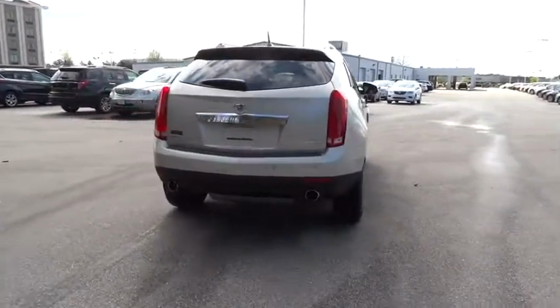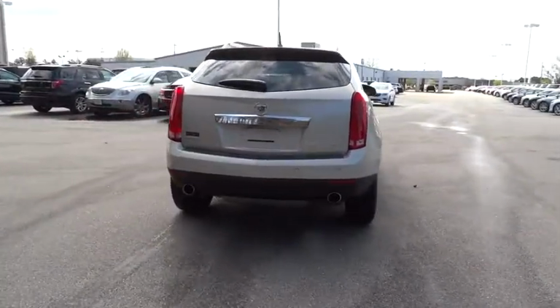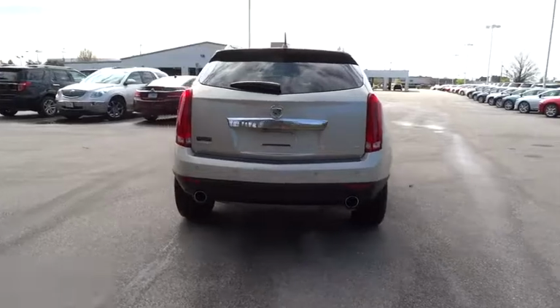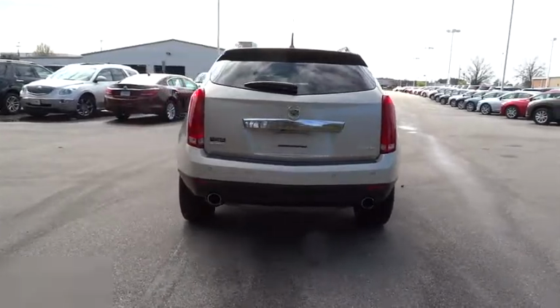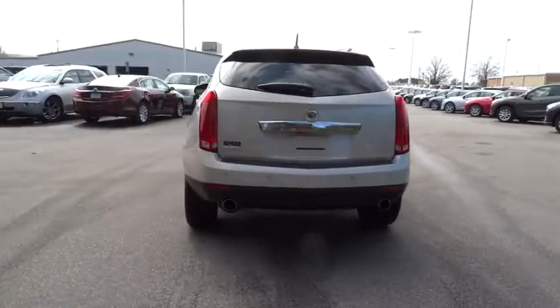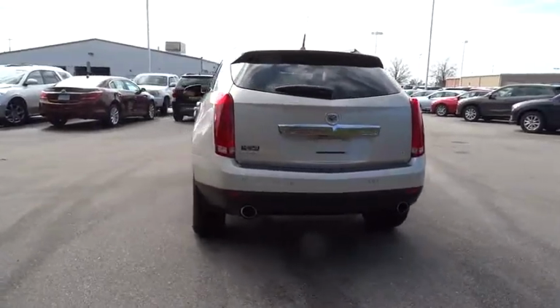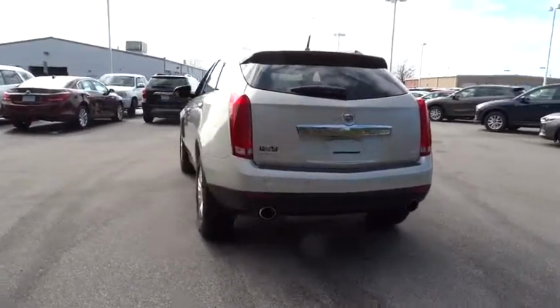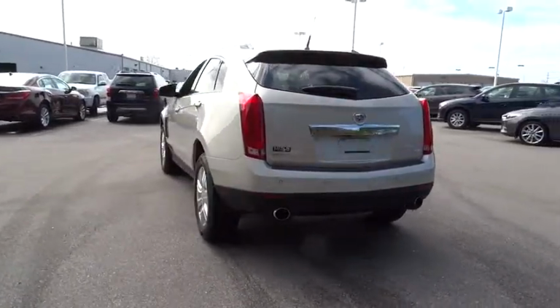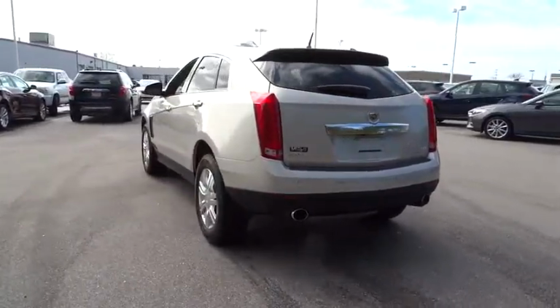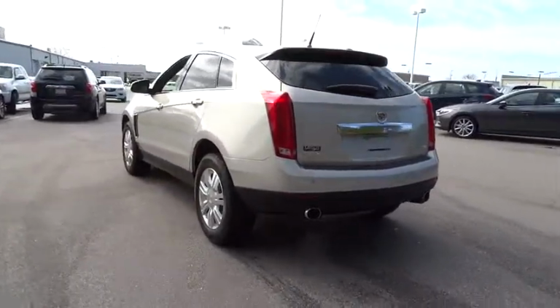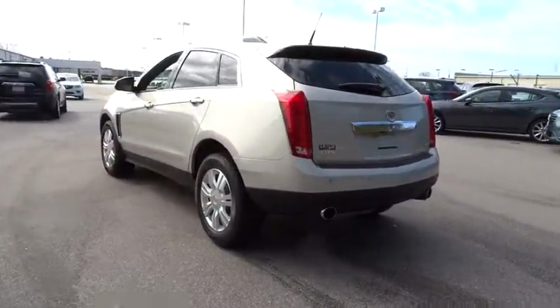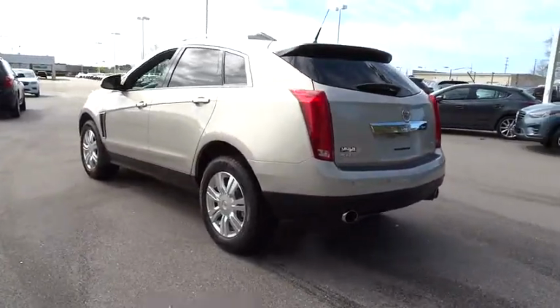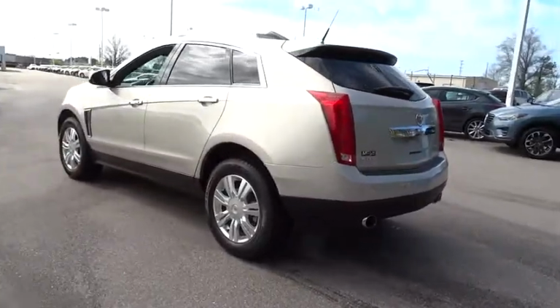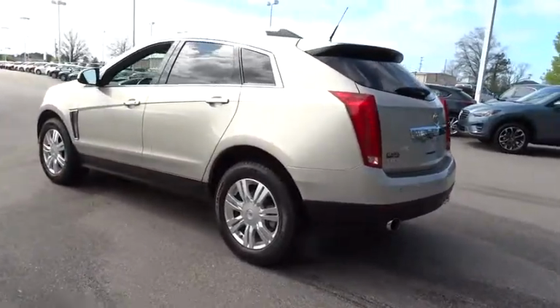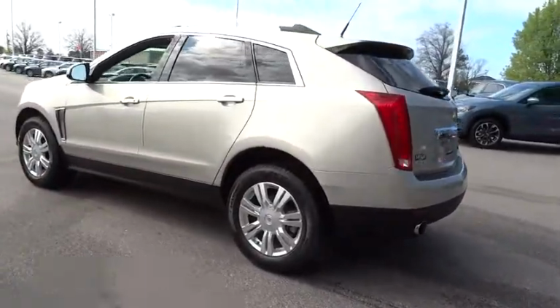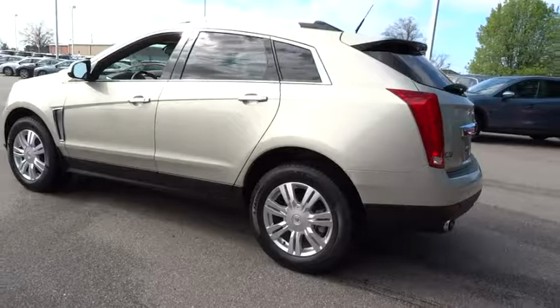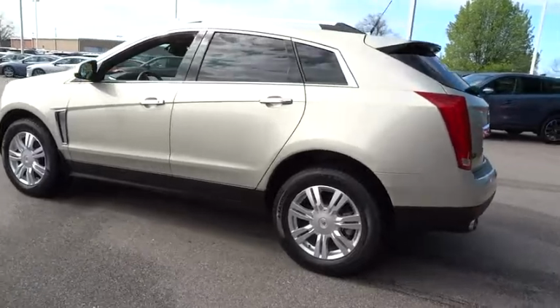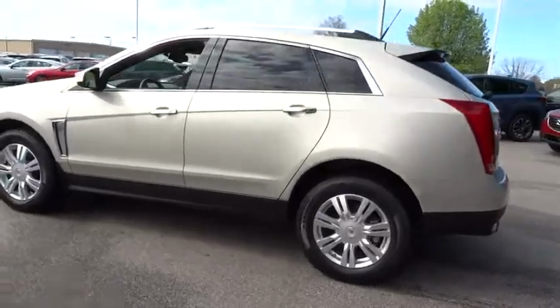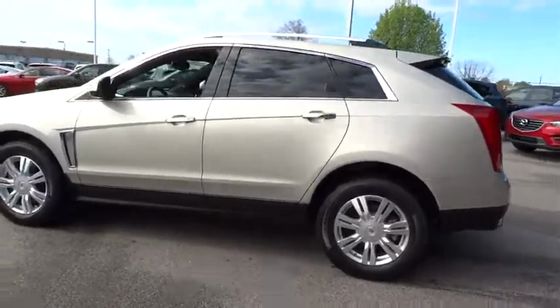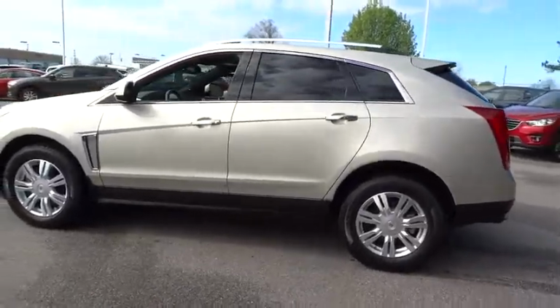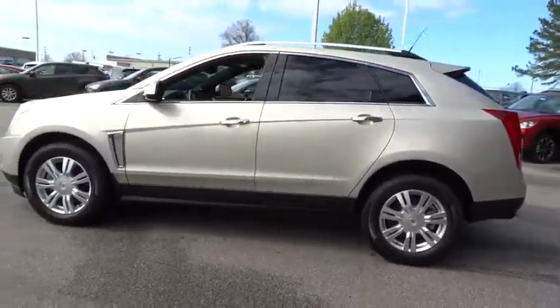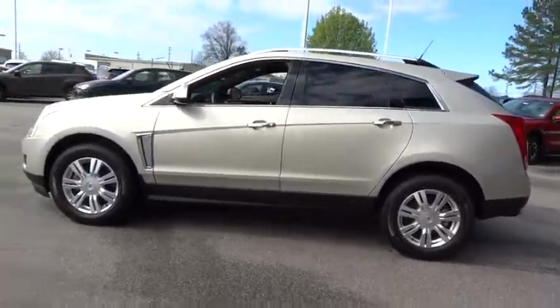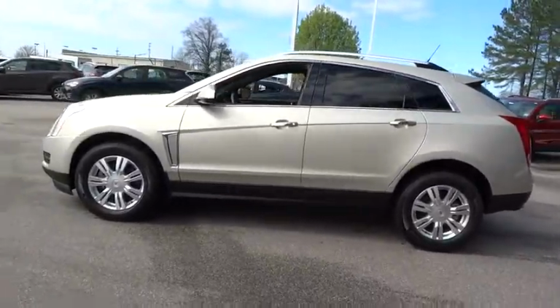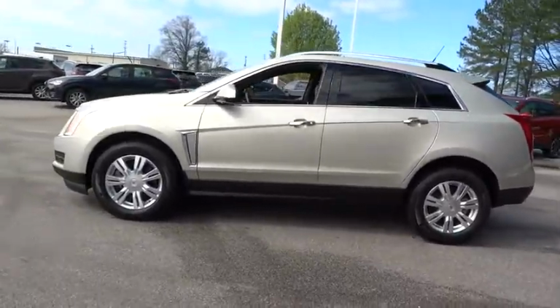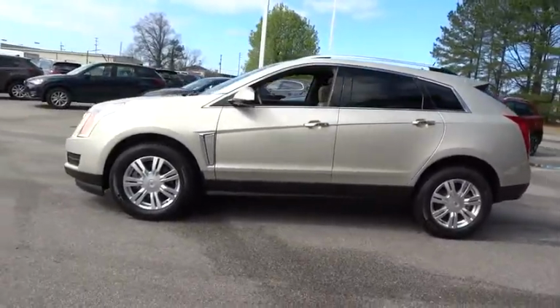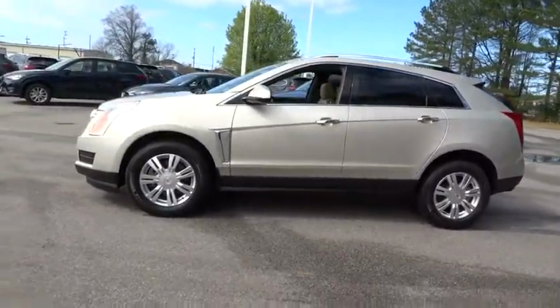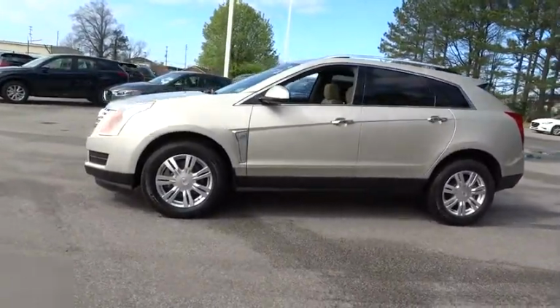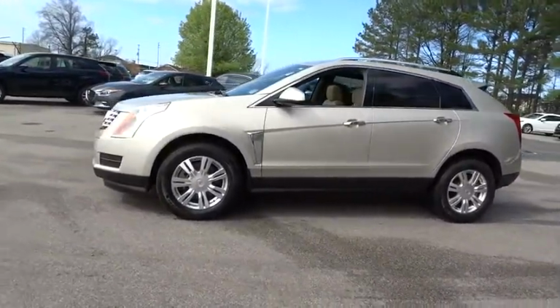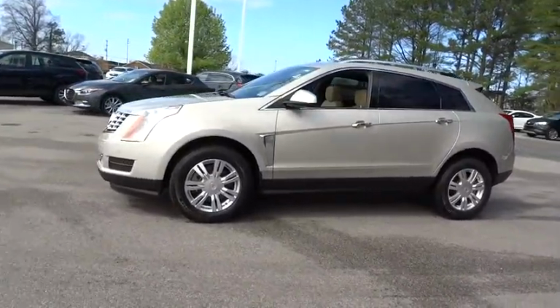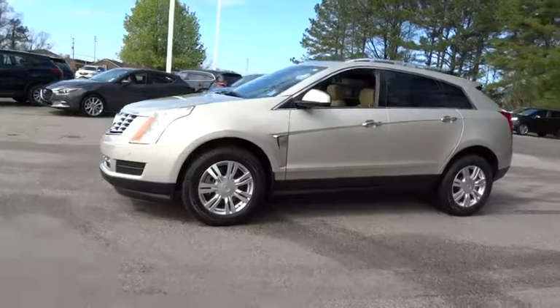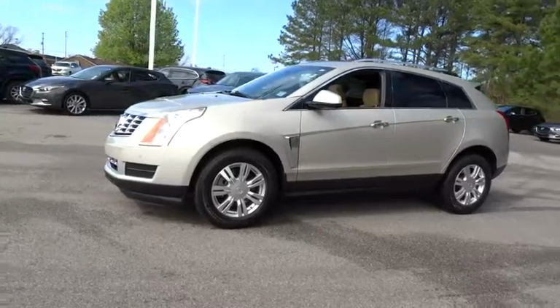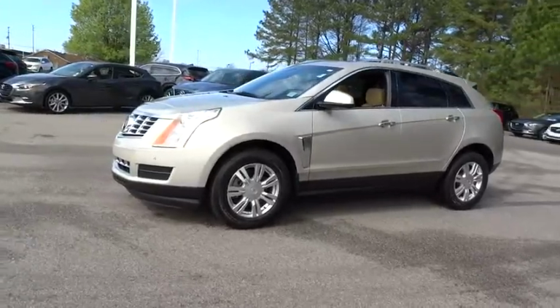Luxury lovers will delight in the new stylish handcrafted cabin. And for technology lovers, the list of high-tech features is too long to list. This vehicle has less than 20,000 miles.